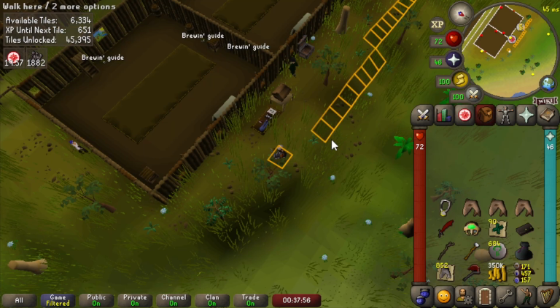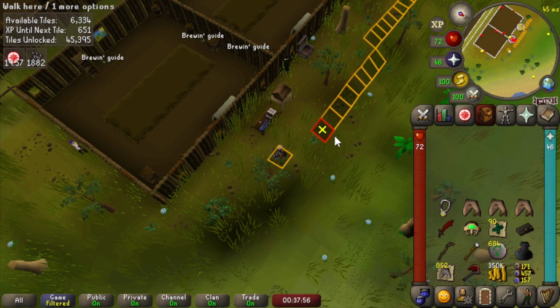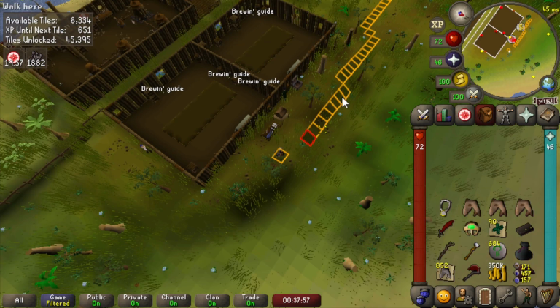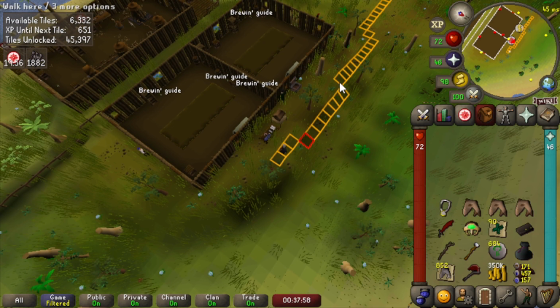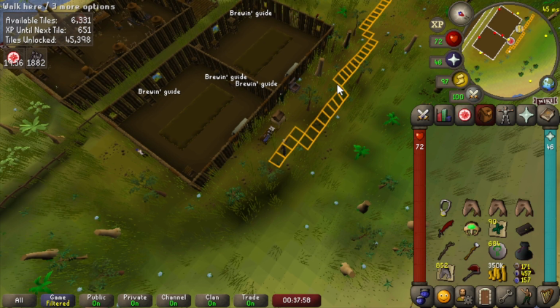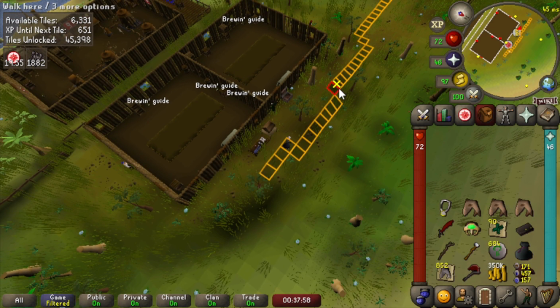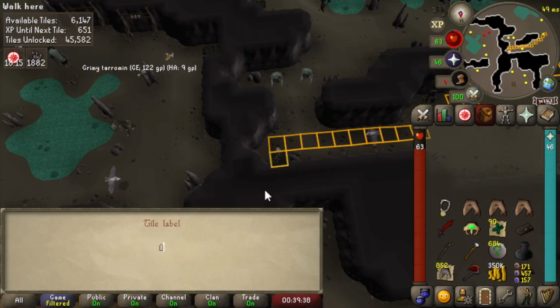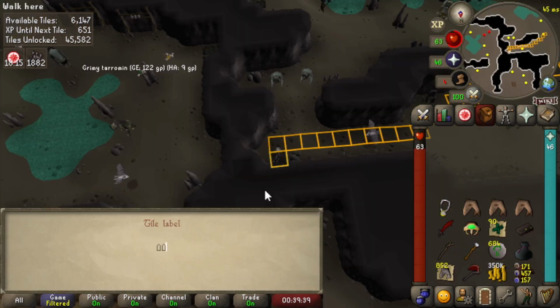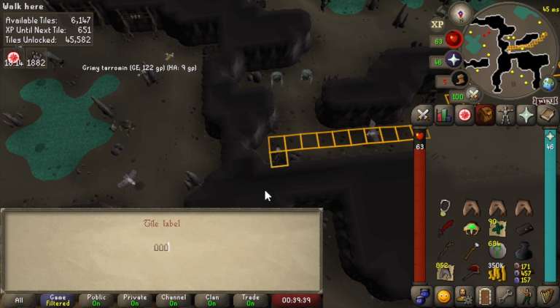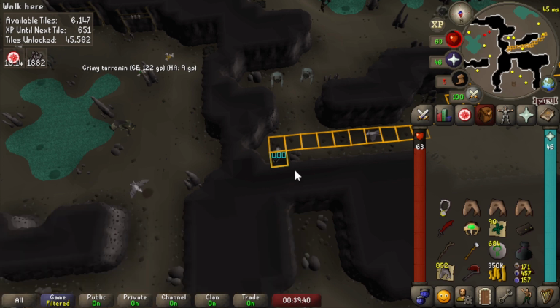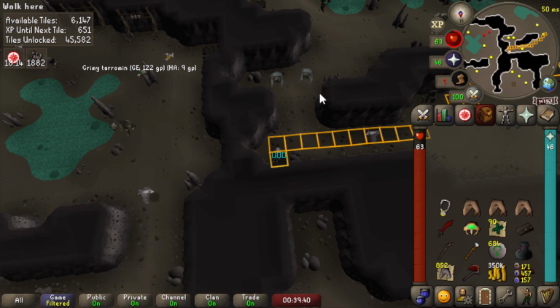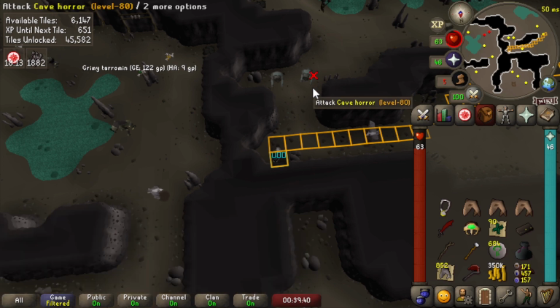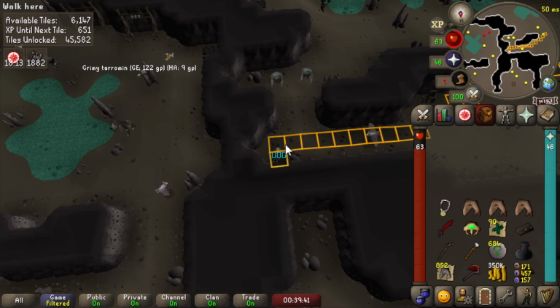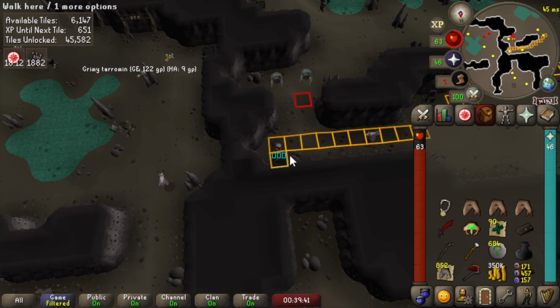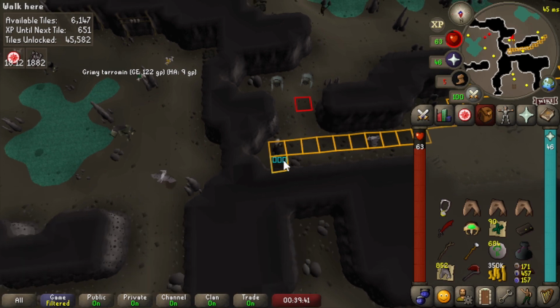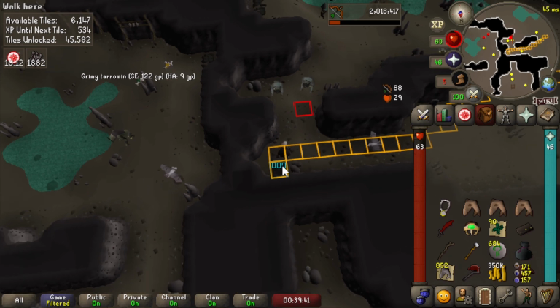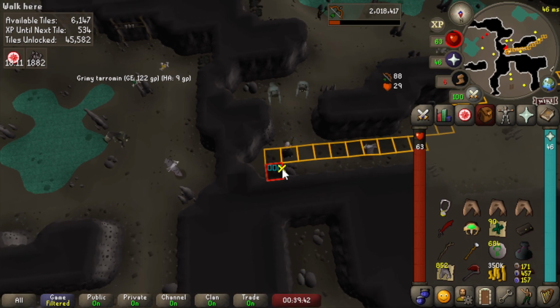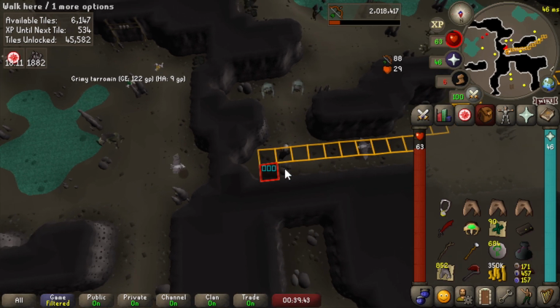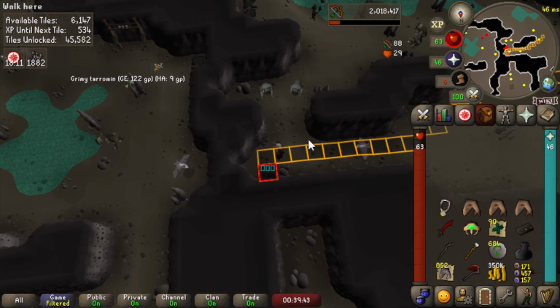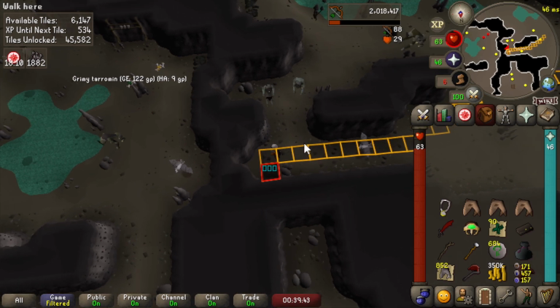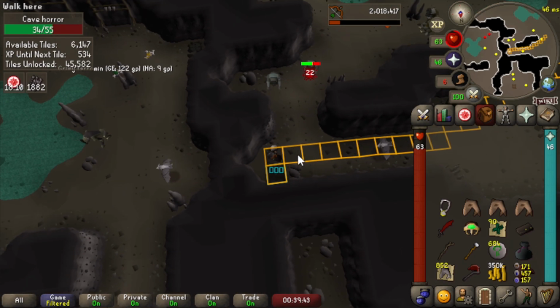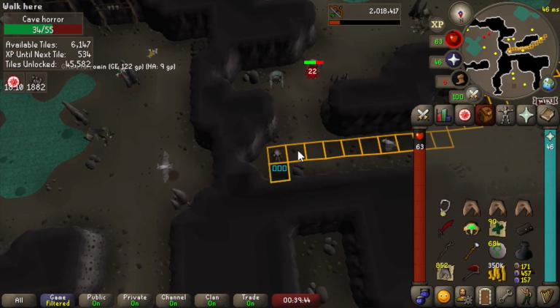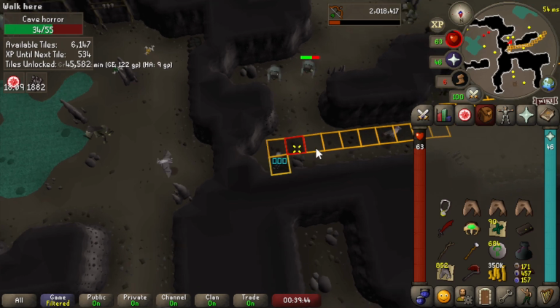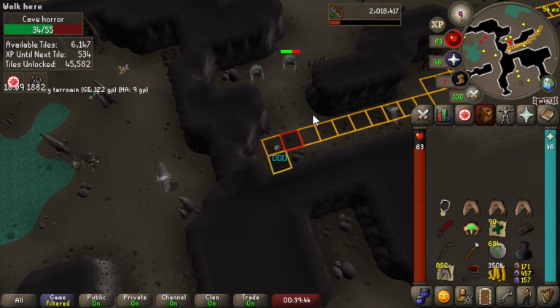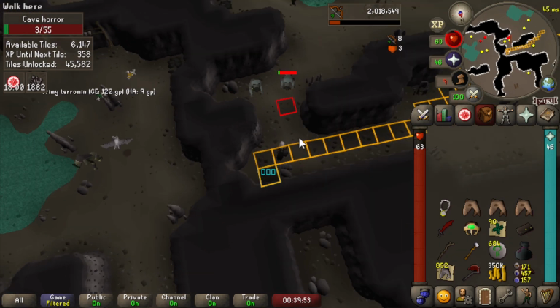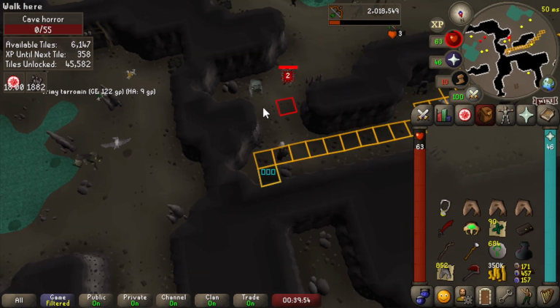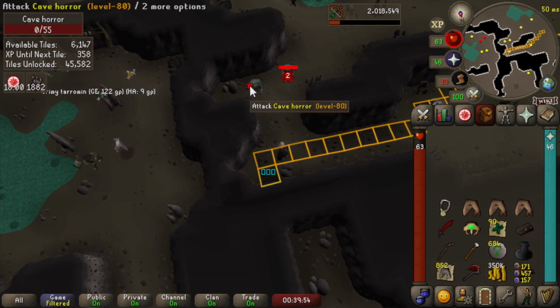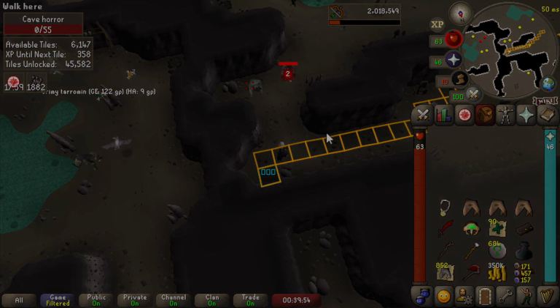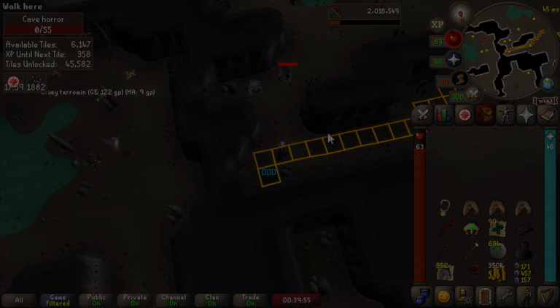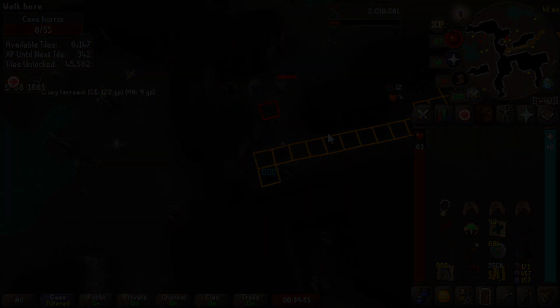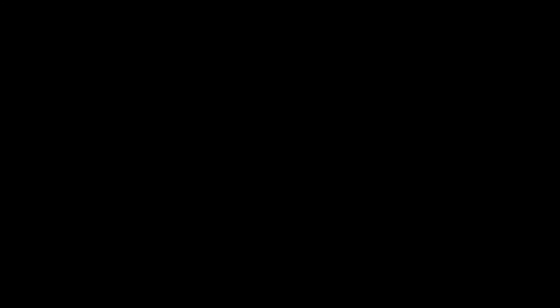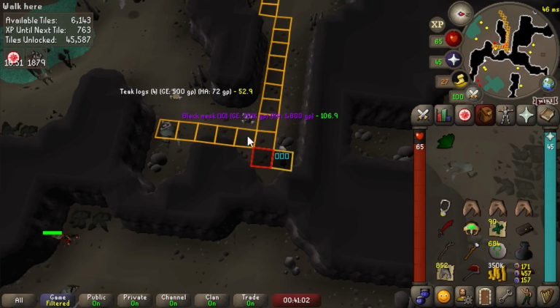Minigame teleport - it's black mask time! Let's set up the safe spot, start safe spotting these guys. The drop rate is like 1 in 100 to 1 in 500, so yeah this could take a couple of hours.